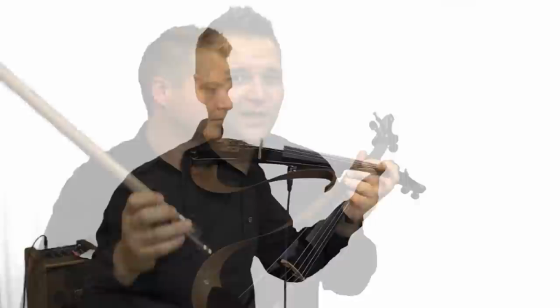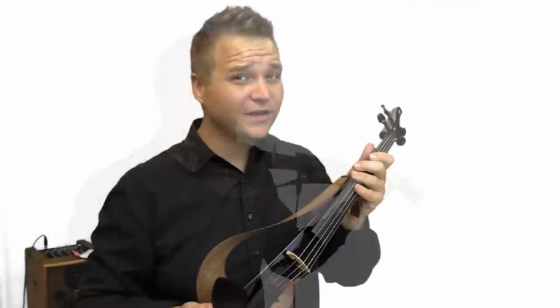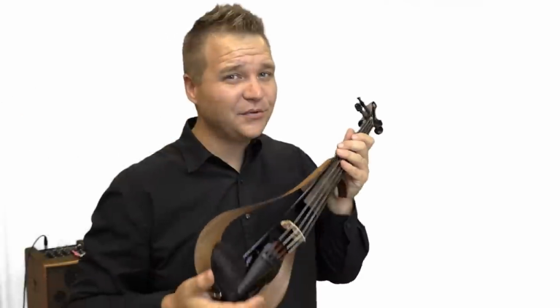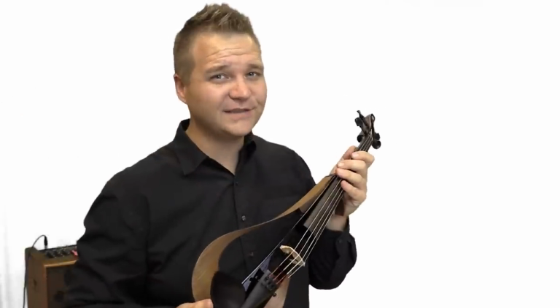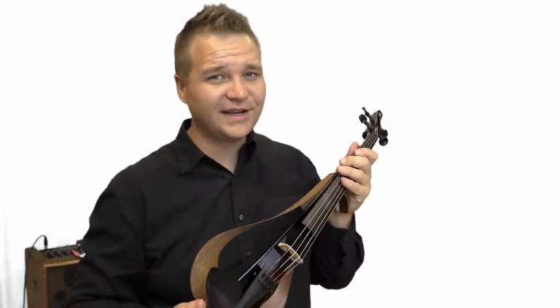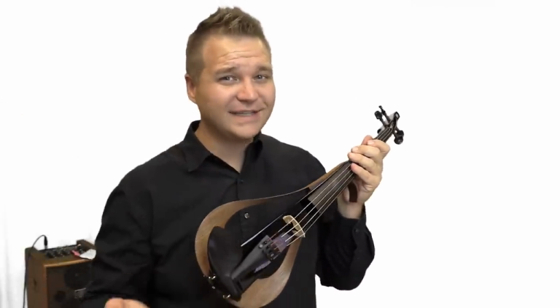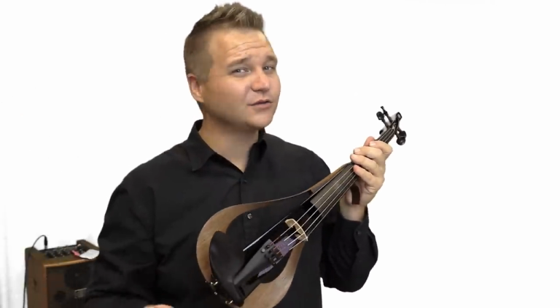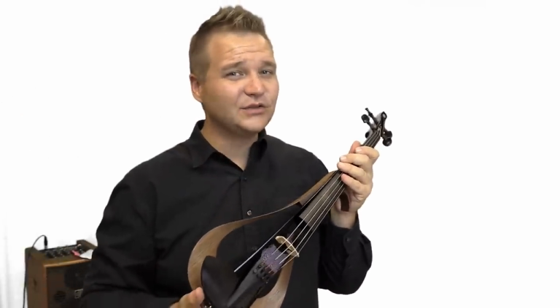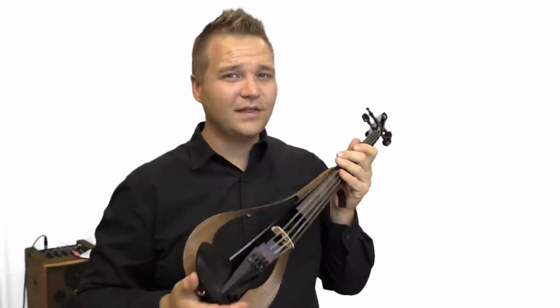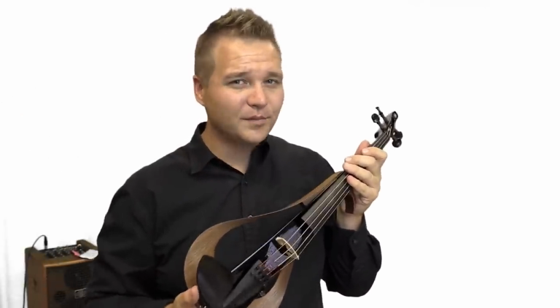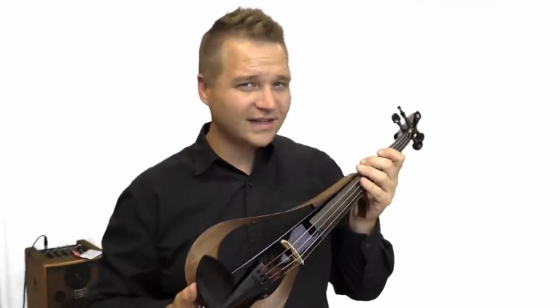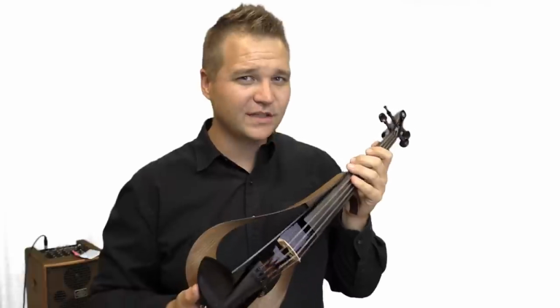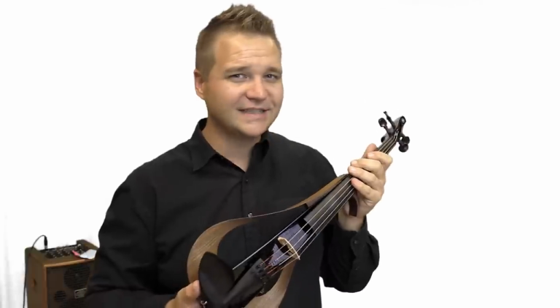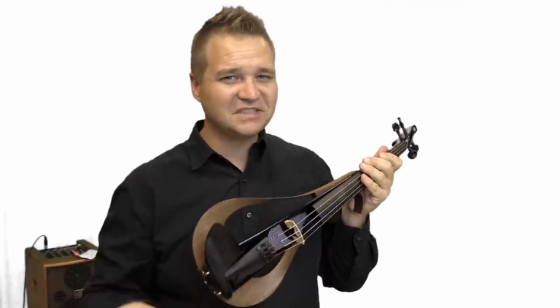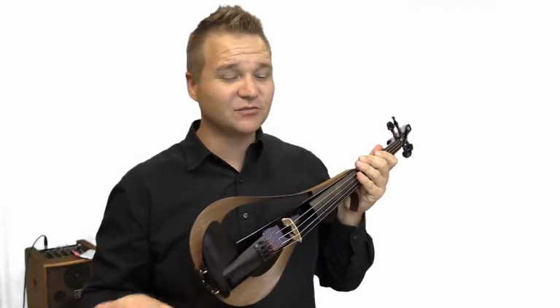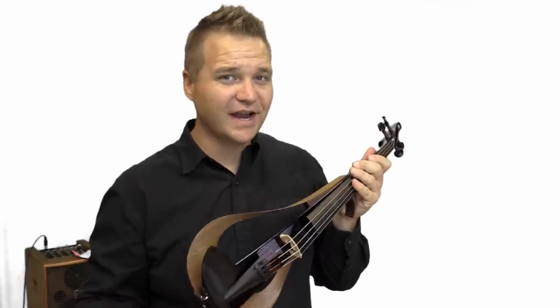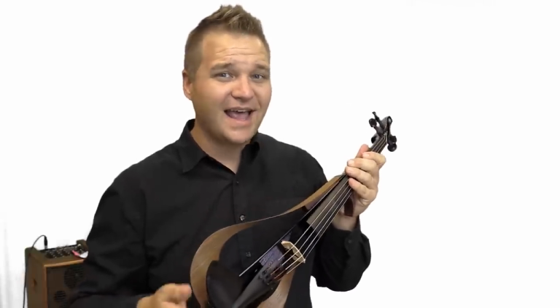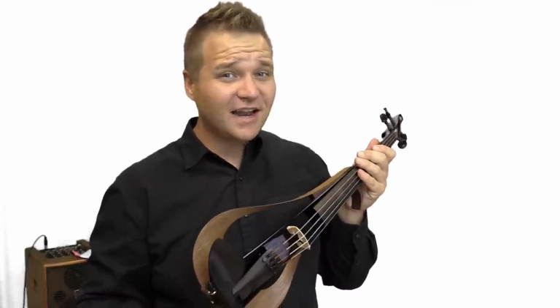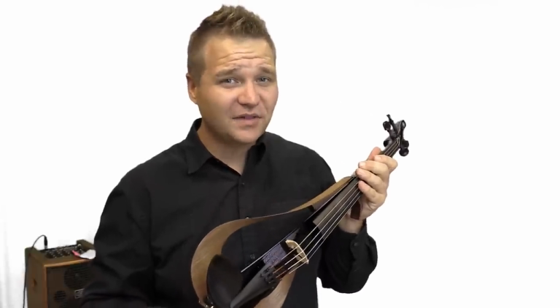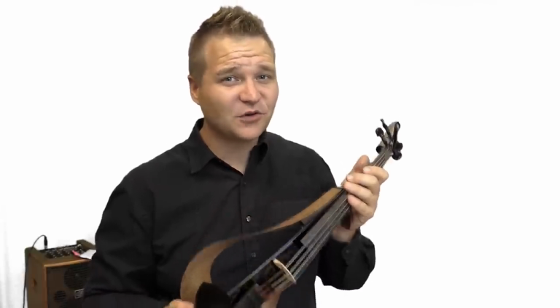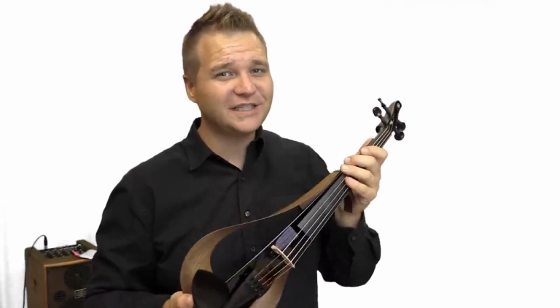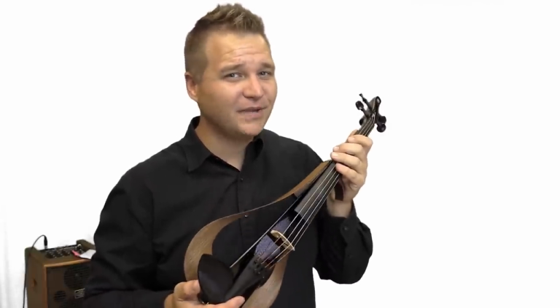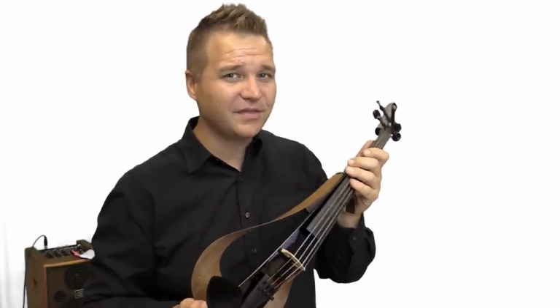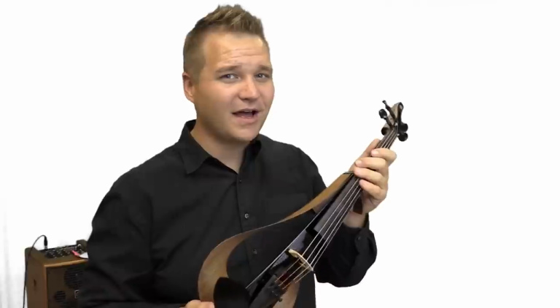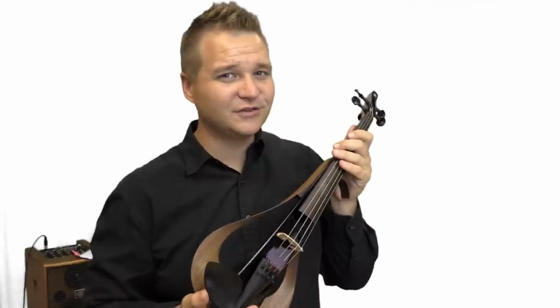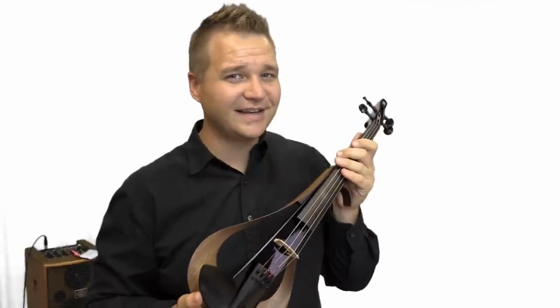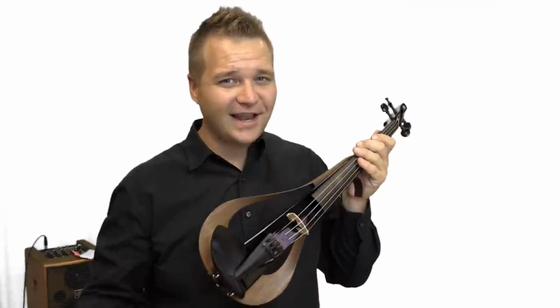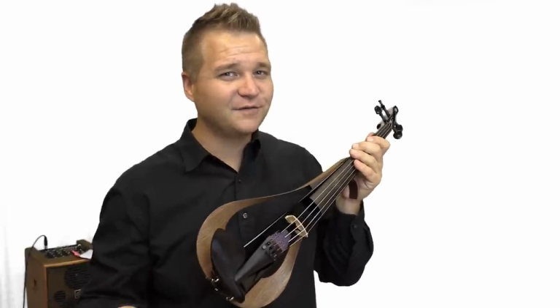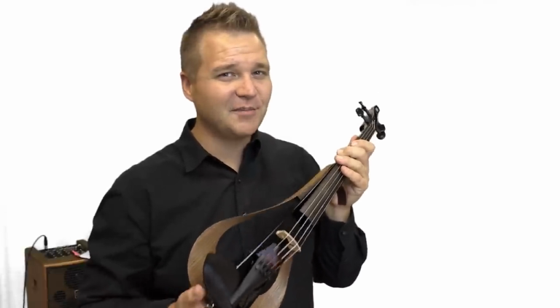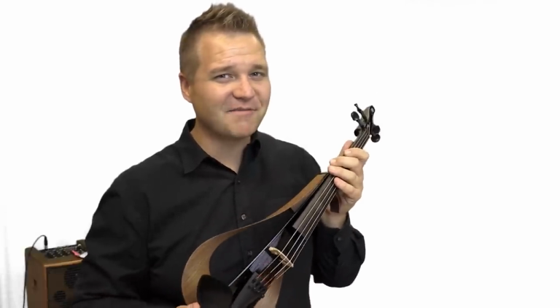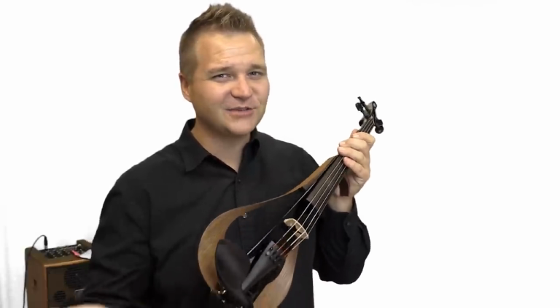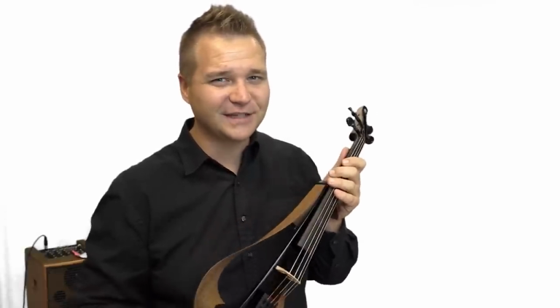So it's more than just a beautiful instrument — it really sounds great. The warmth and the clarity when it's plugged in just sounds really great and it's a lot of fun to play. So if you're interested in picking up the Yamaha Electric Violin, head on over to FiddlerShop.com. Thanks so much for watching.